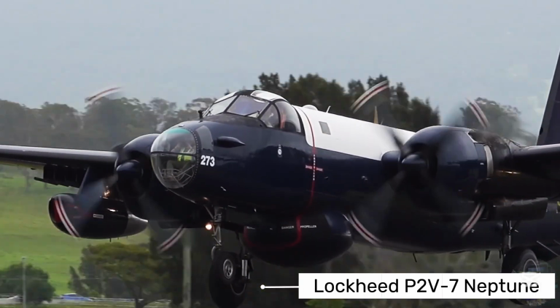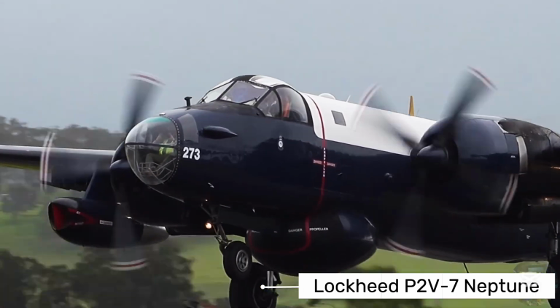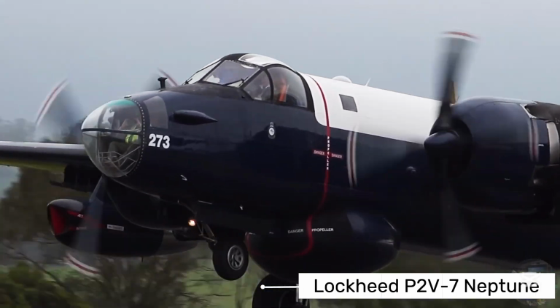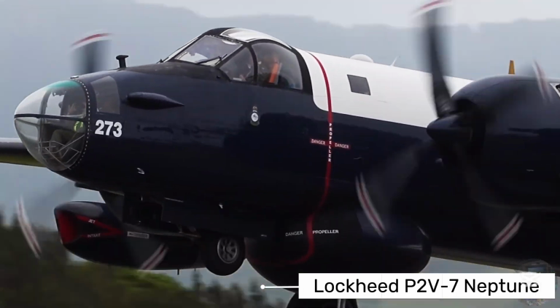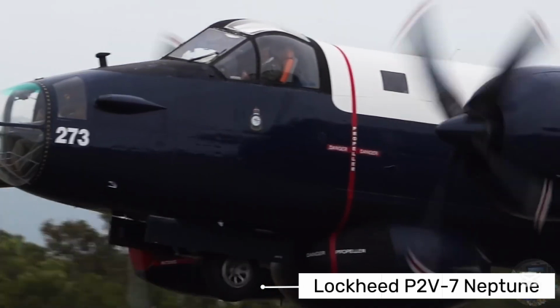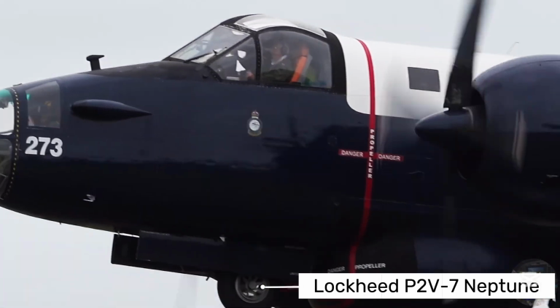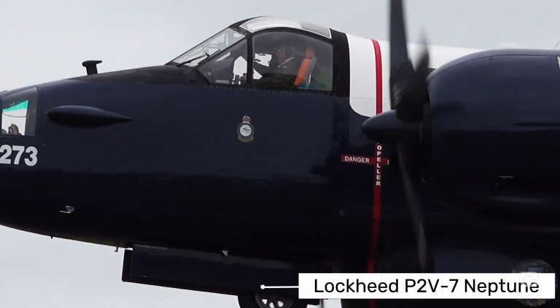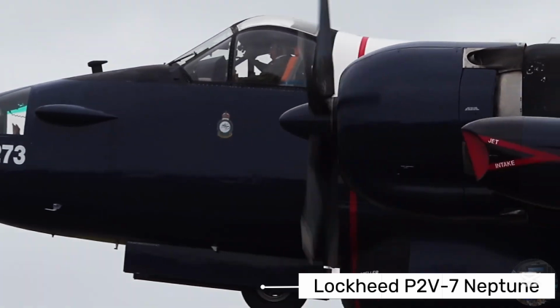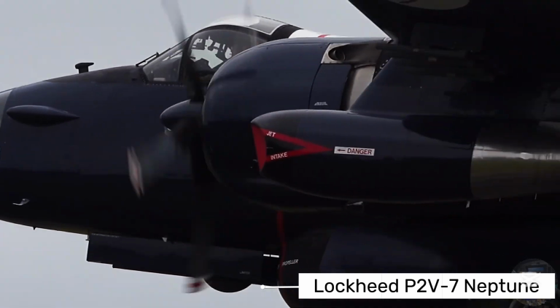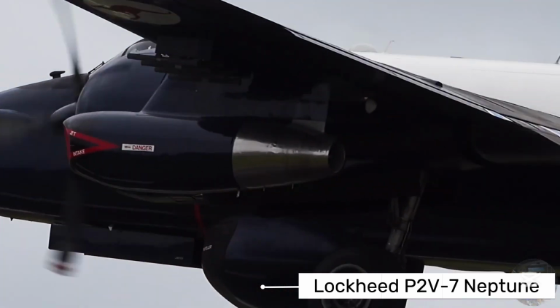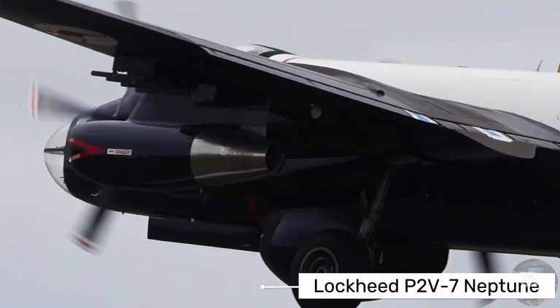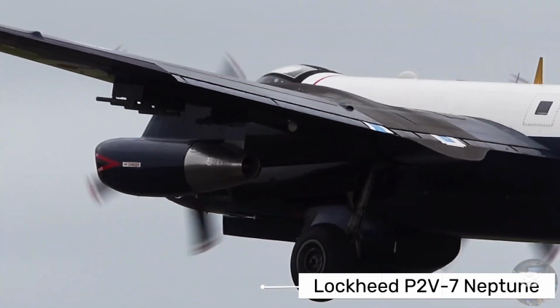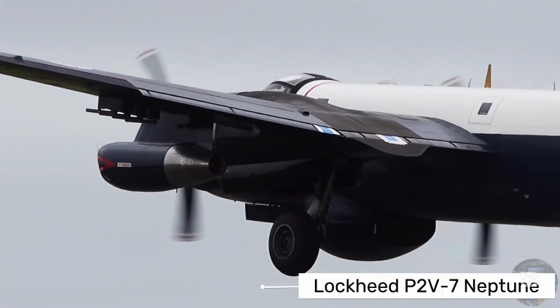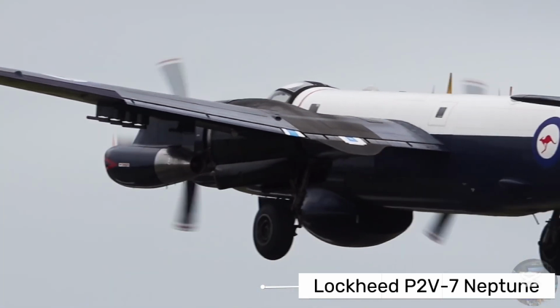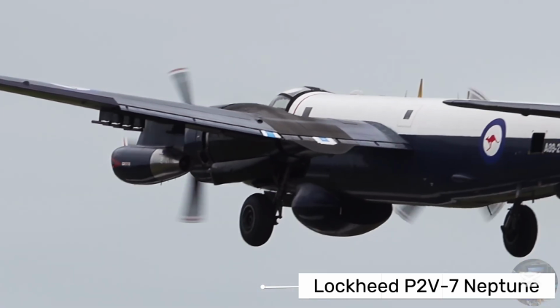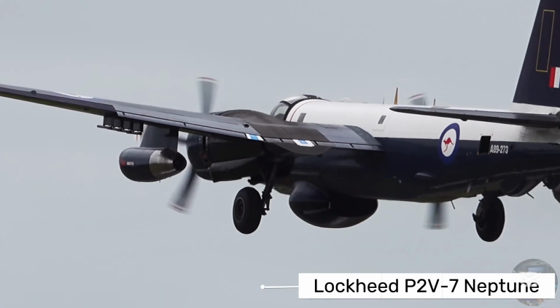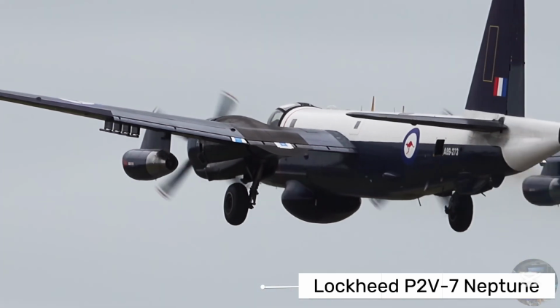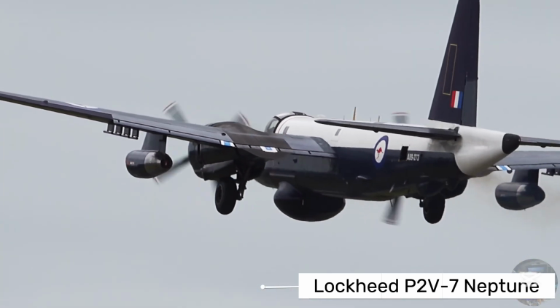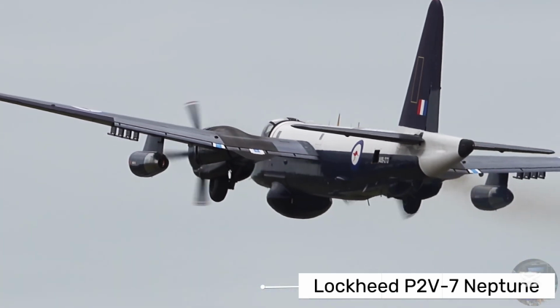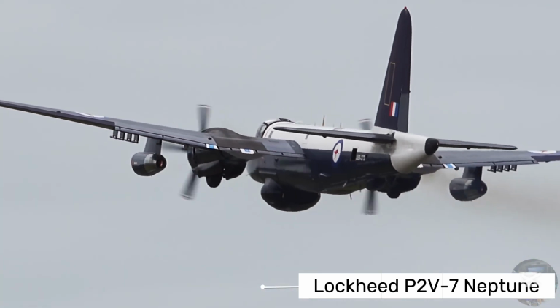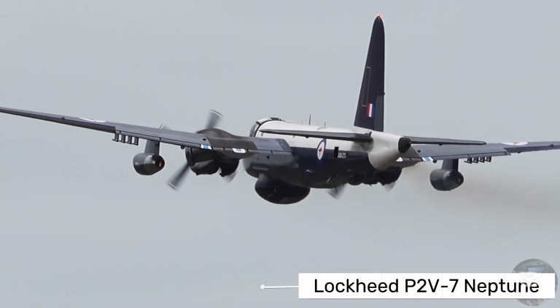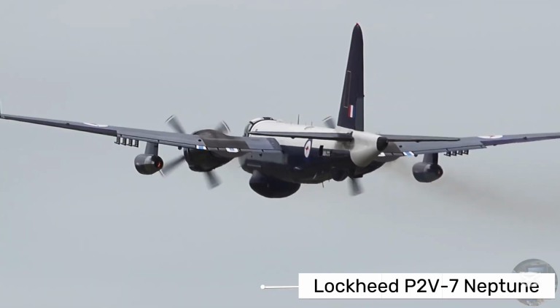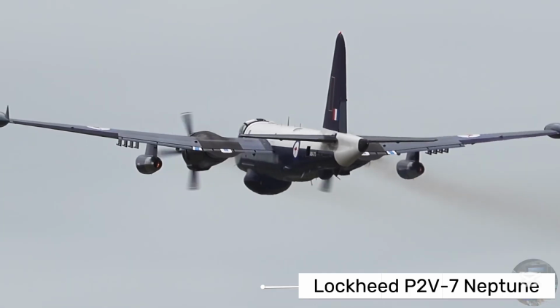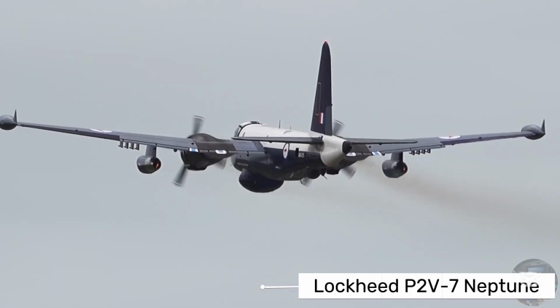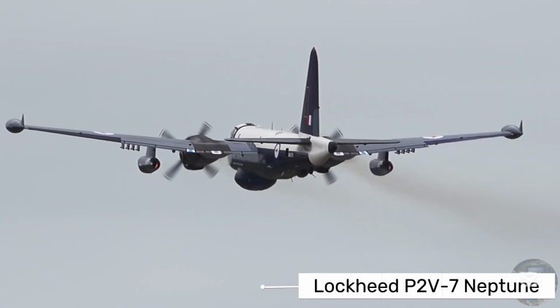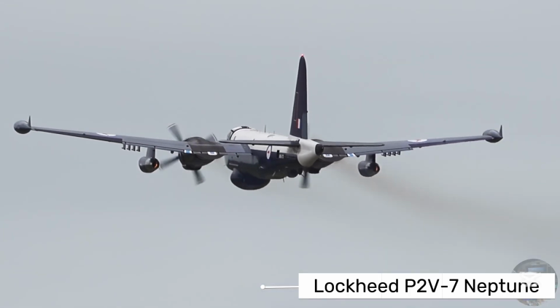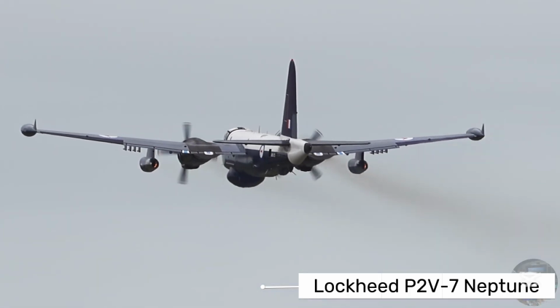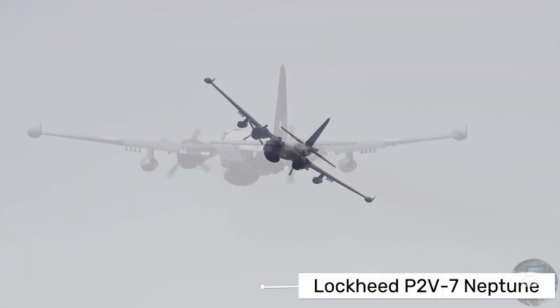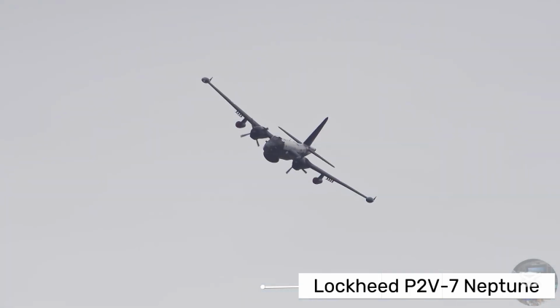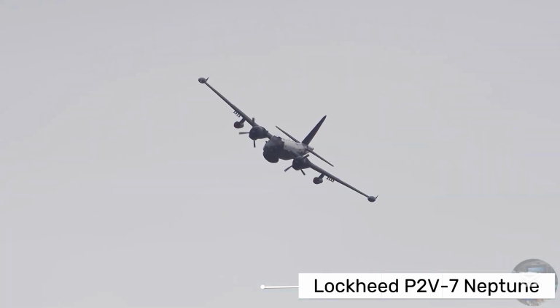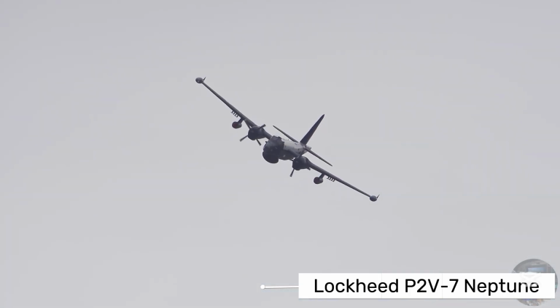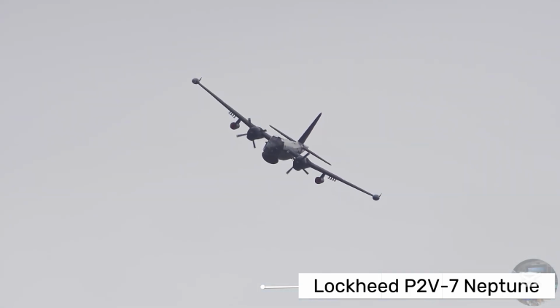The Neptune was designed specifically for anti-submarine warfare during the Cold War. It would fly long missions over vast stretches of ocean, searching for Soviet submarines that posed a threat to American naval forces and shipping lanes.